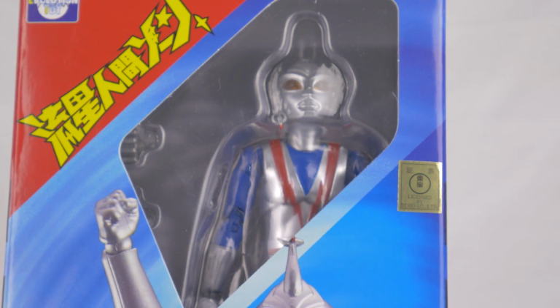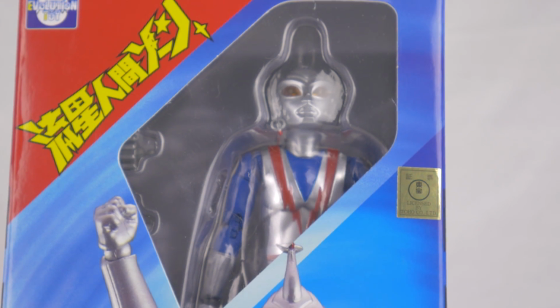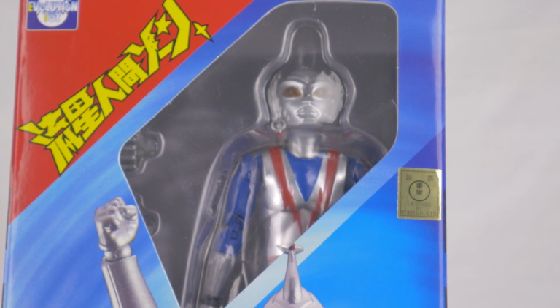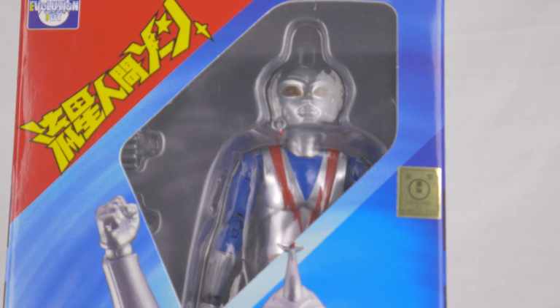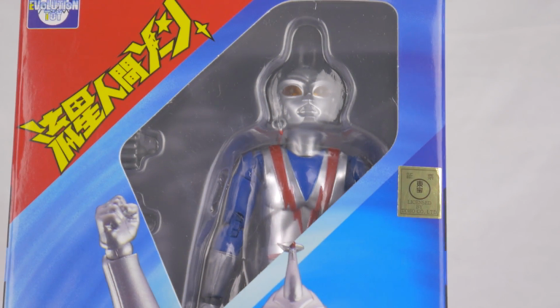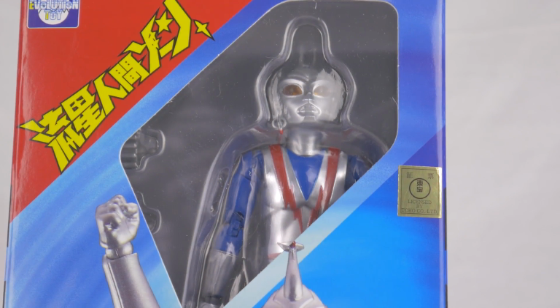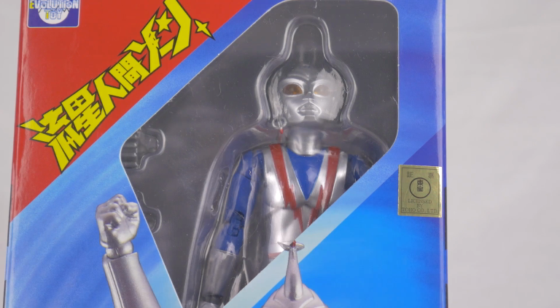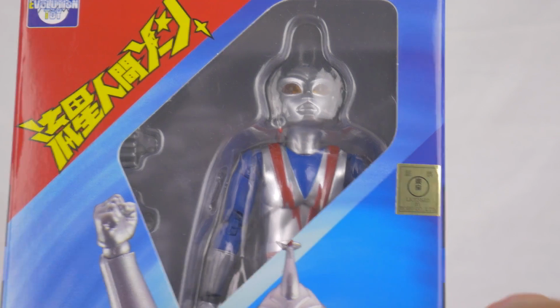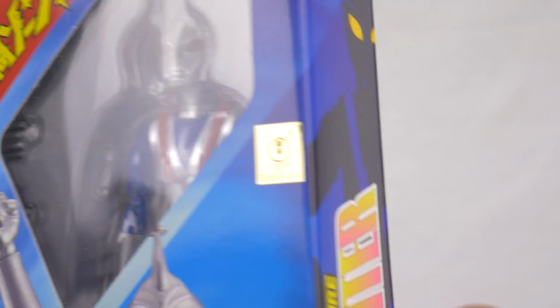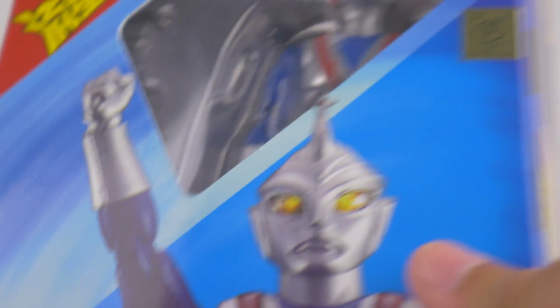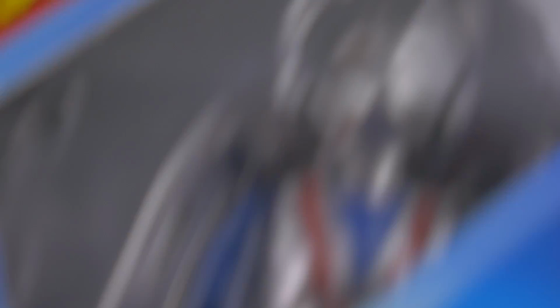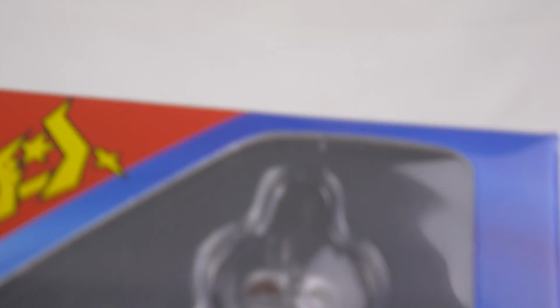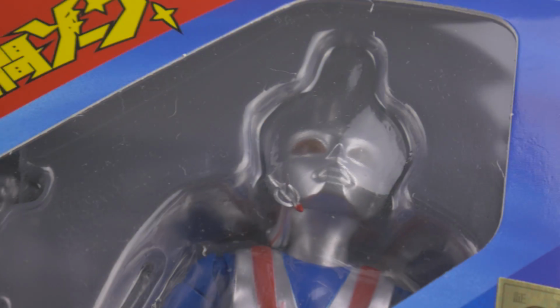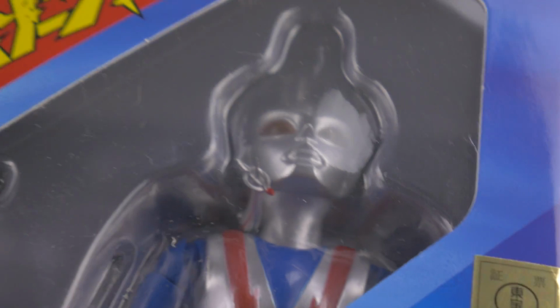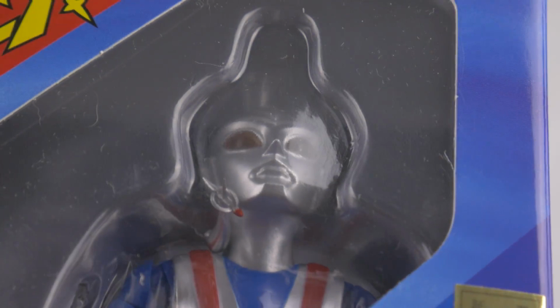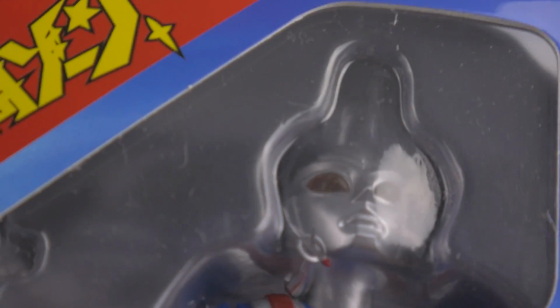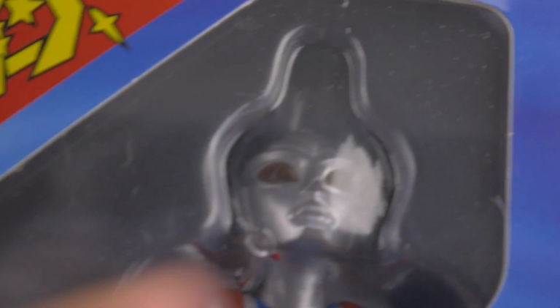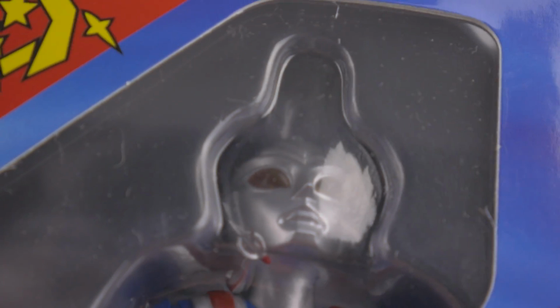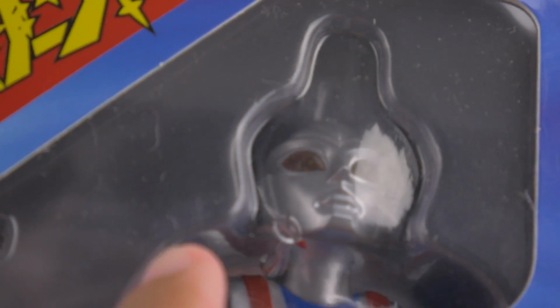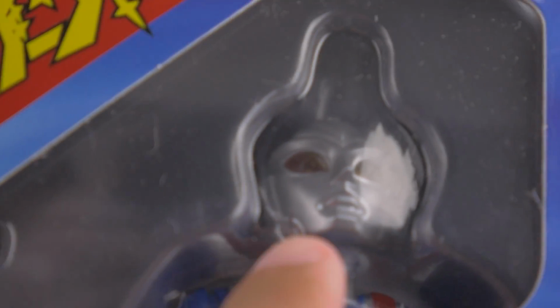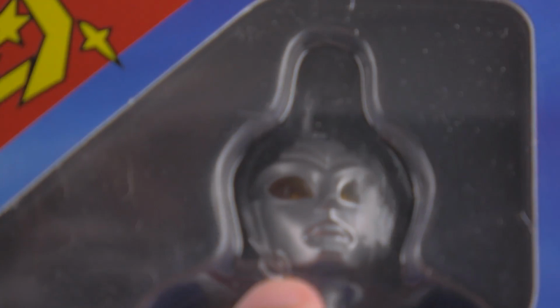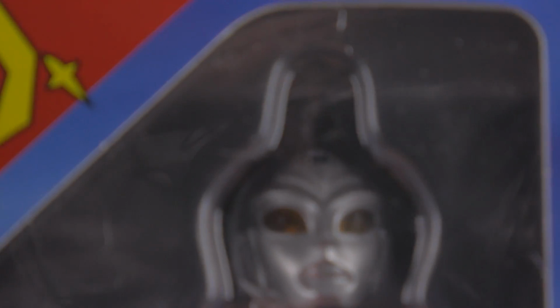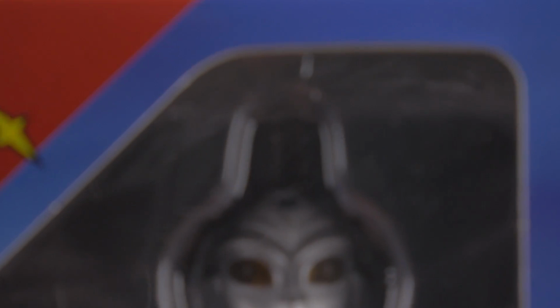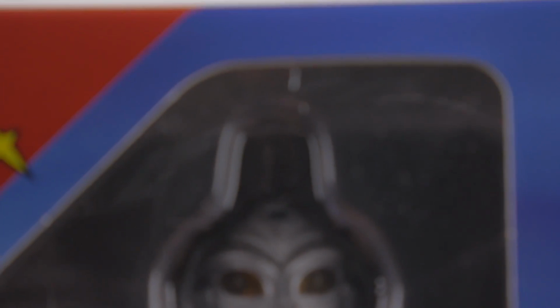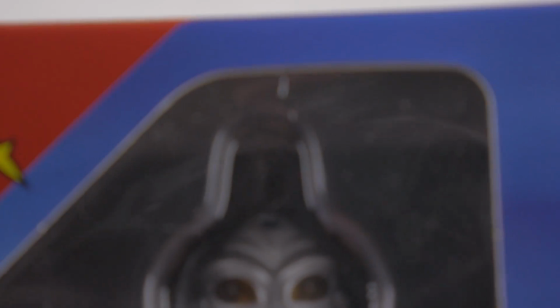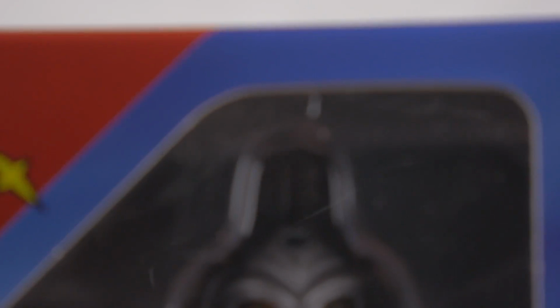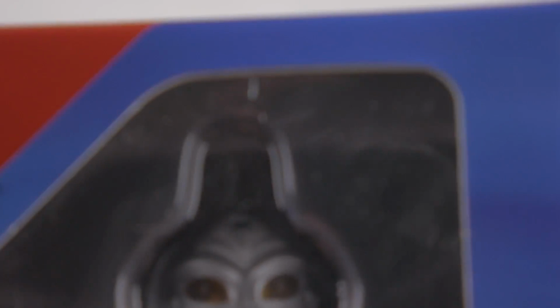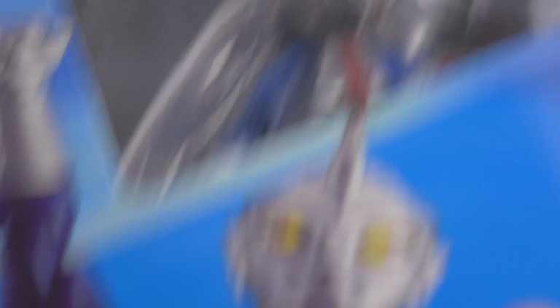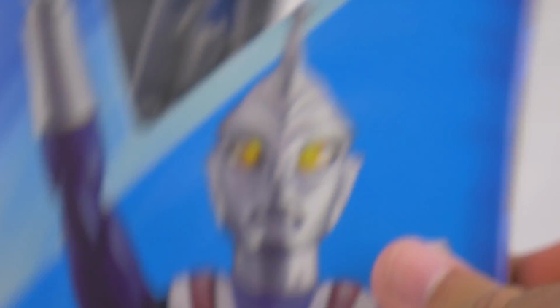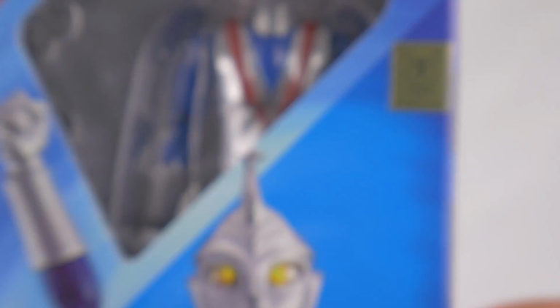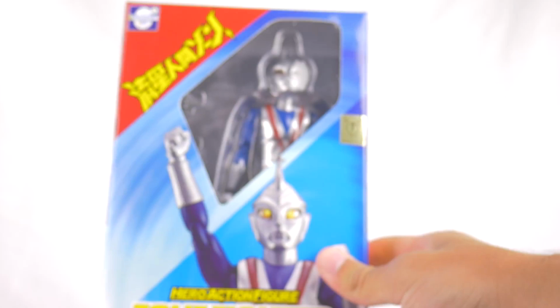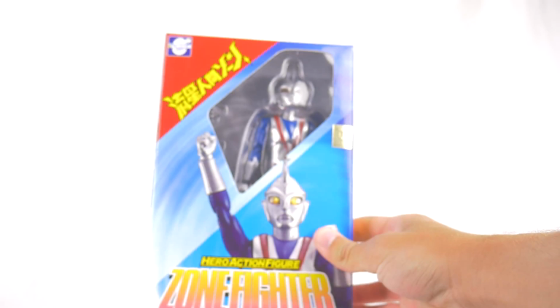Would you look at that? You've got a QC issue right out of the window. Evolution Toy, what are you doing? Why is his antenna off already? Oh, please tell me that's an easy fix. It looks like an easy fix — we should be good.